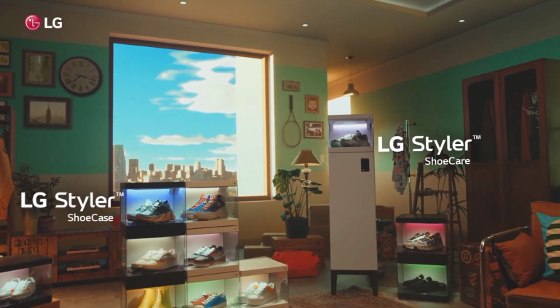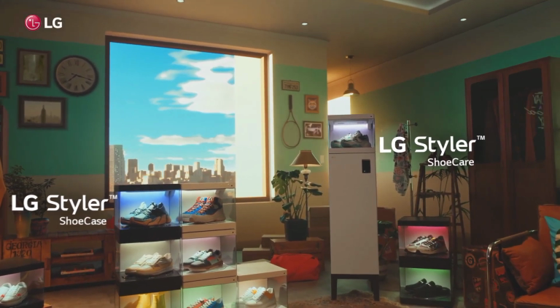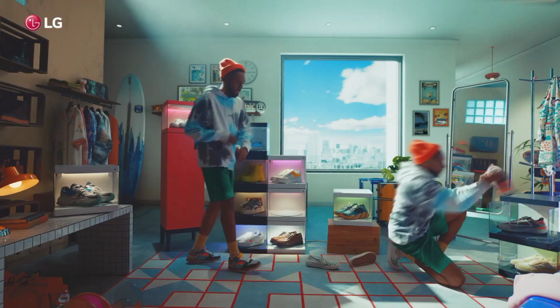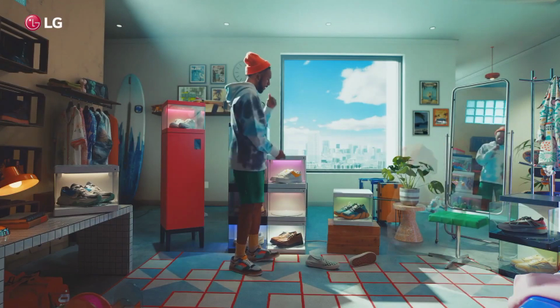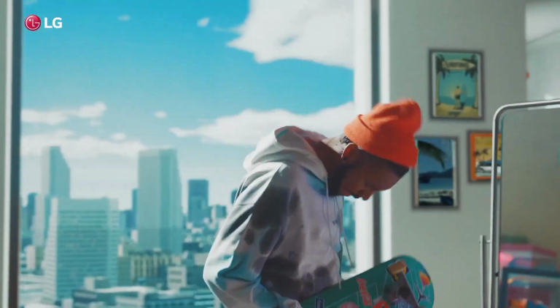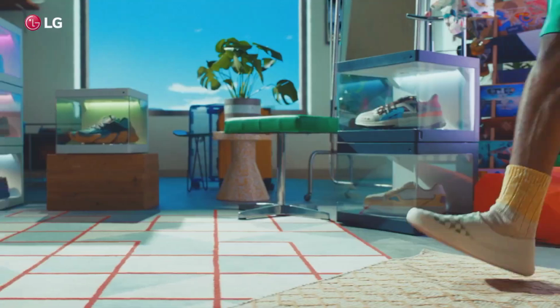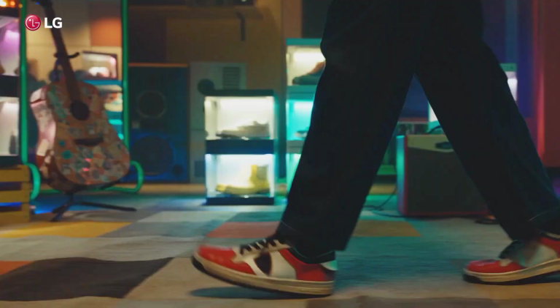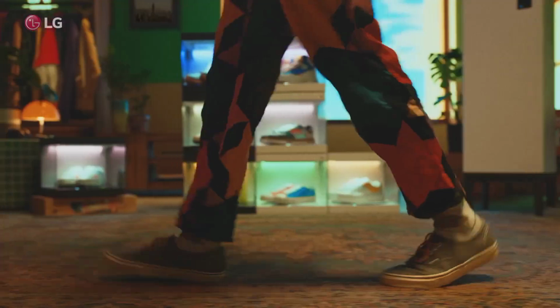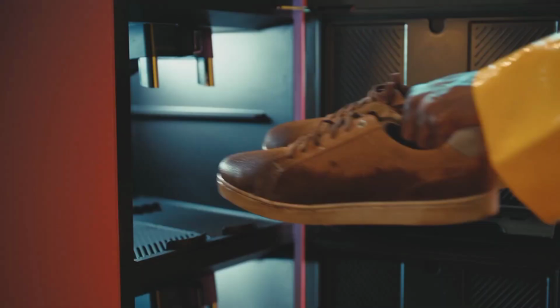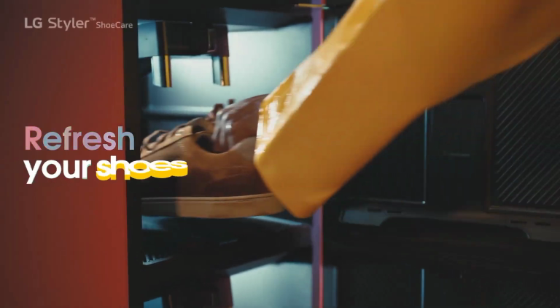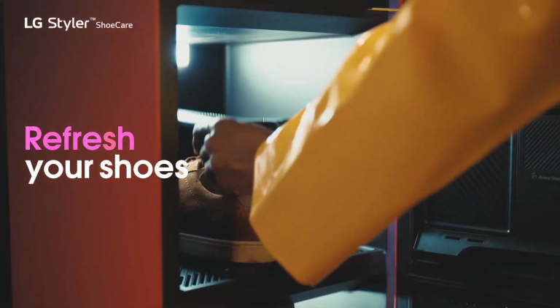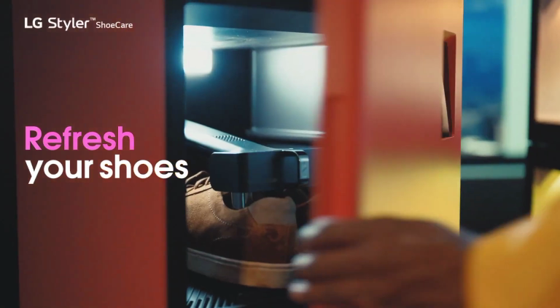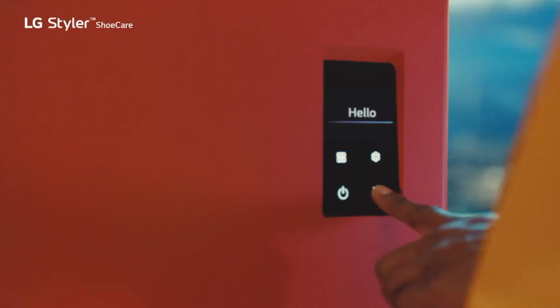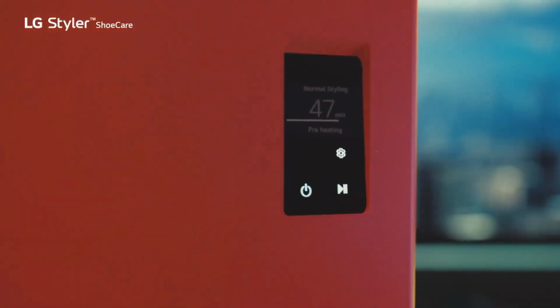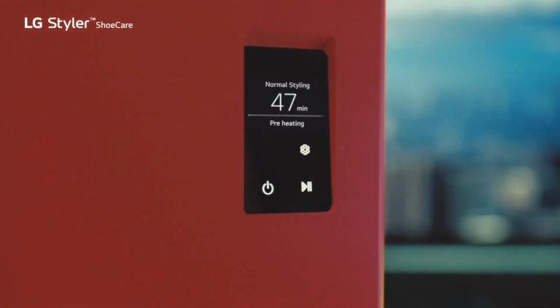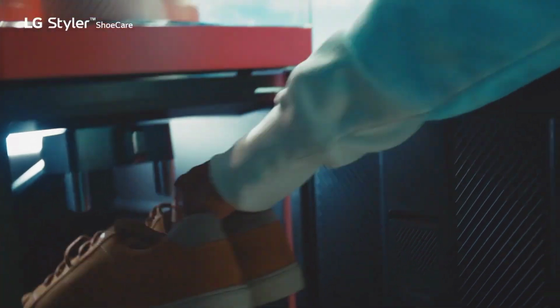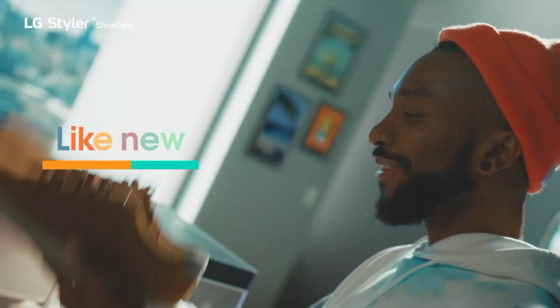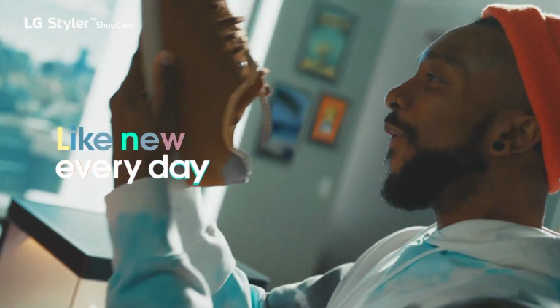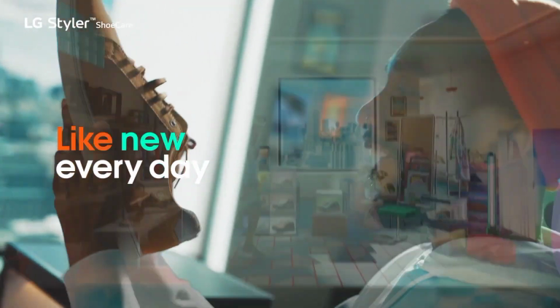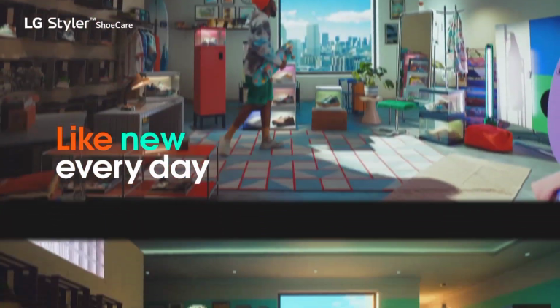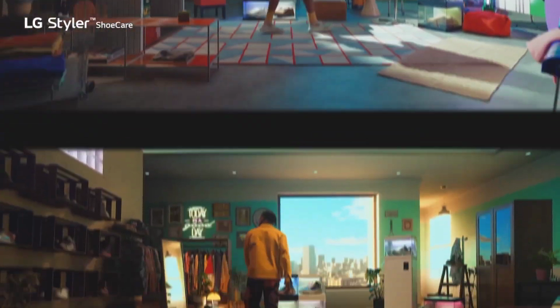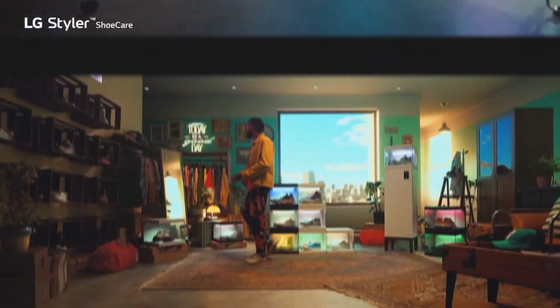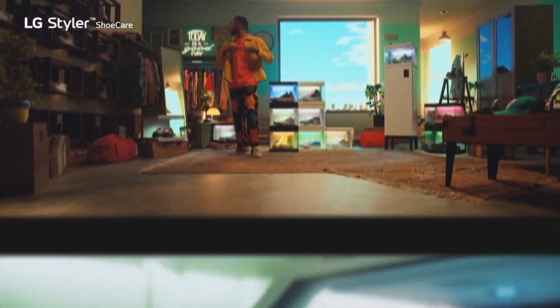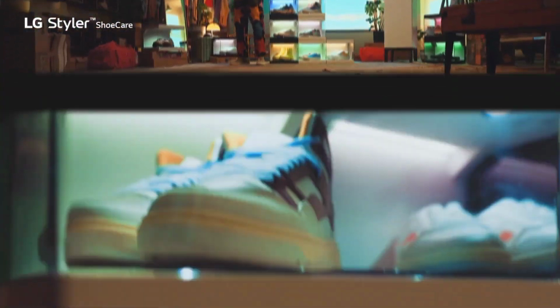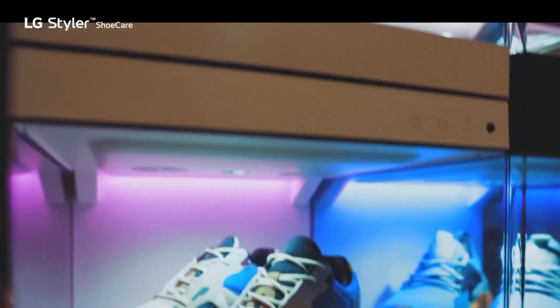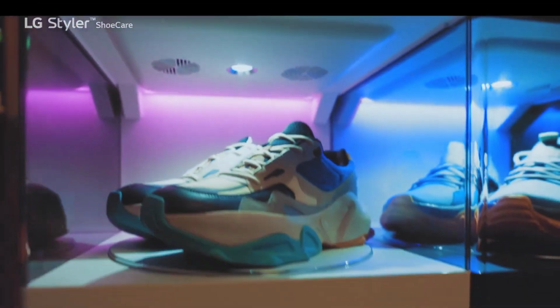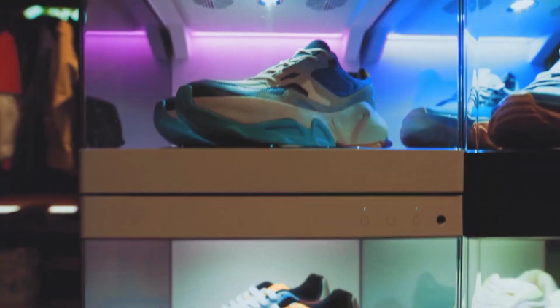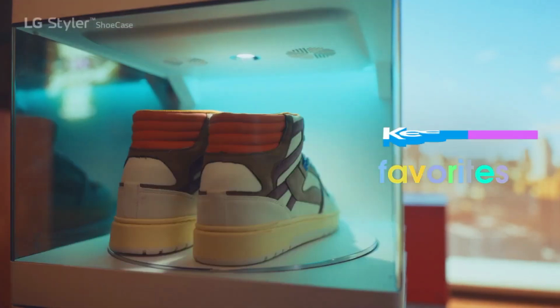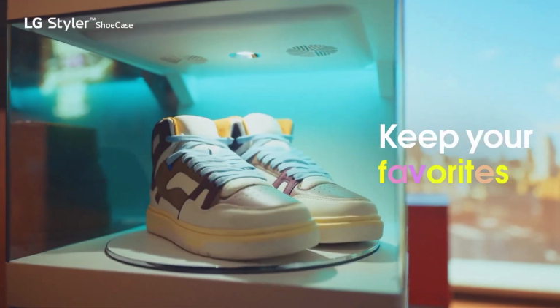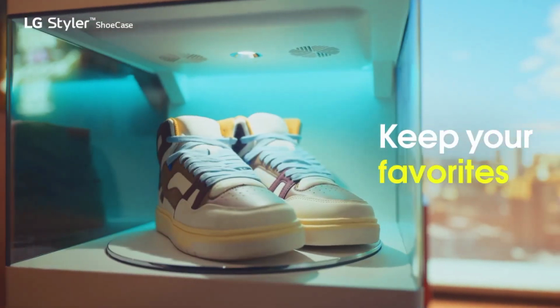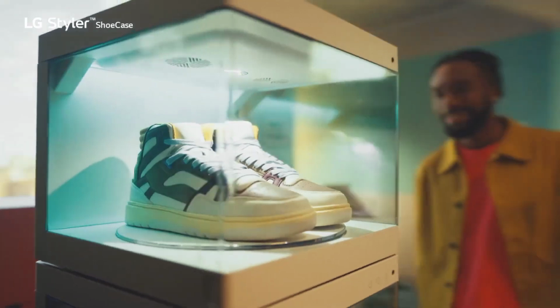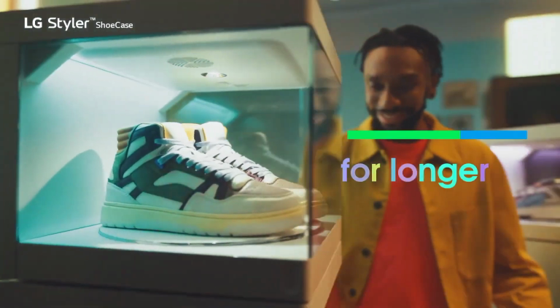Shoe lovers rejoice! The LG Styler Shoe Case and Shoe Care is here to keep your footwear in pristine condition. The Shoe Case displays your collection beautifully, while the Shoe Care system deodorizes and dries your shoes, ensuring they look and smell fresh.